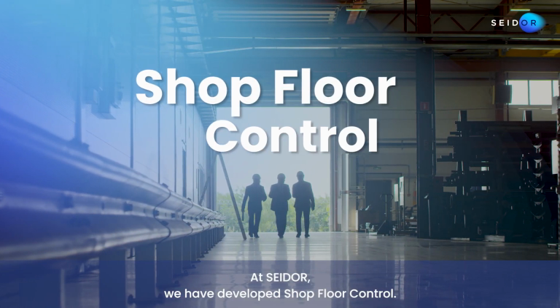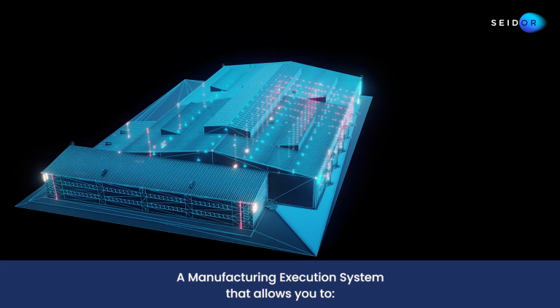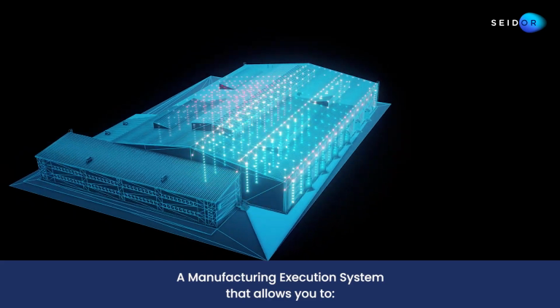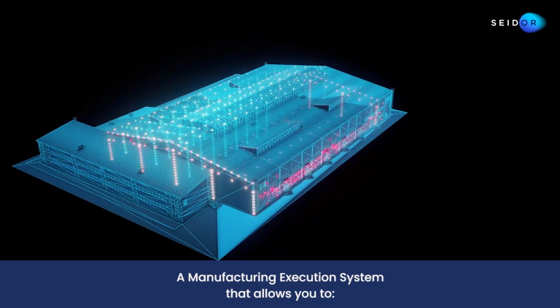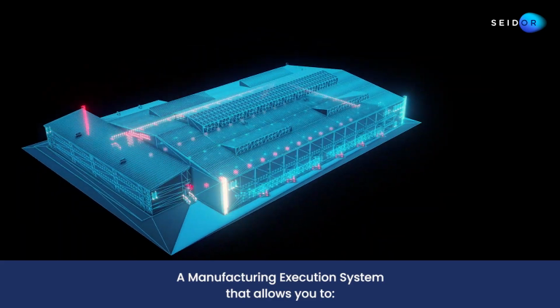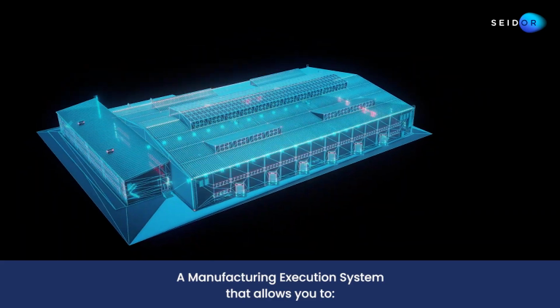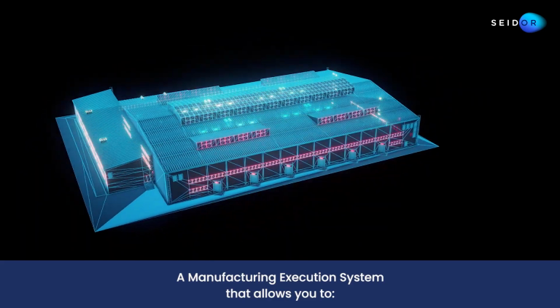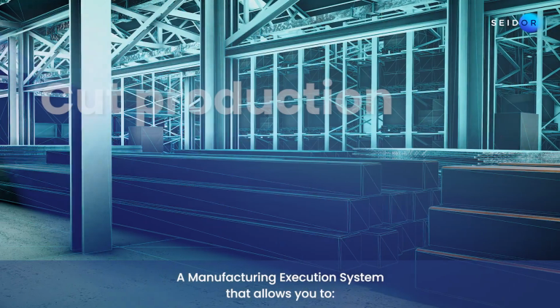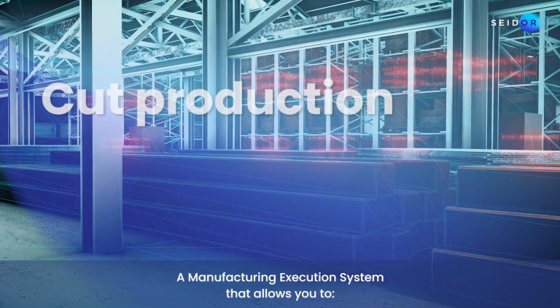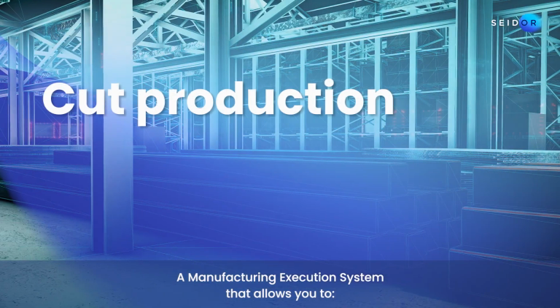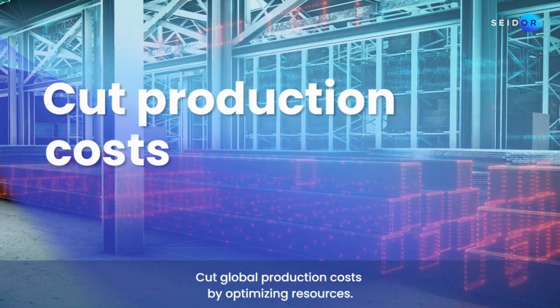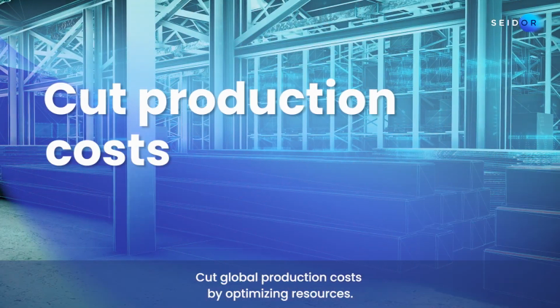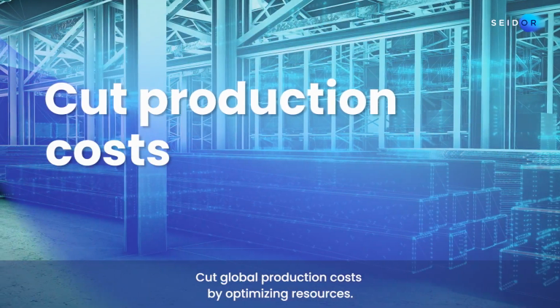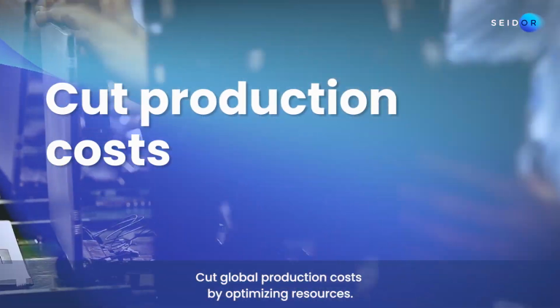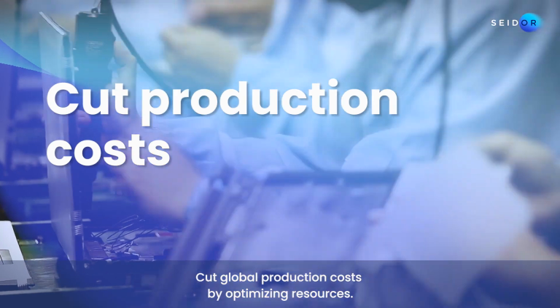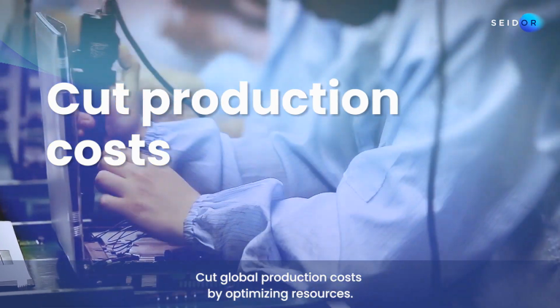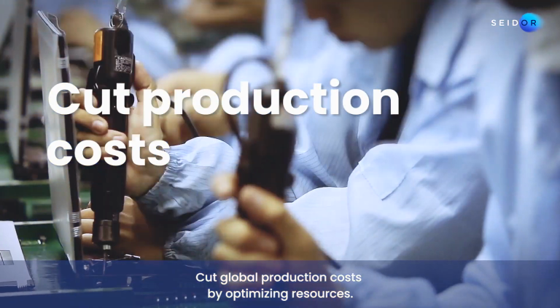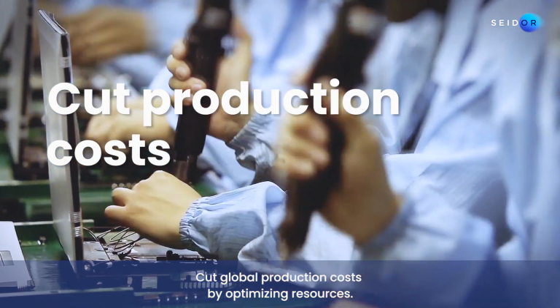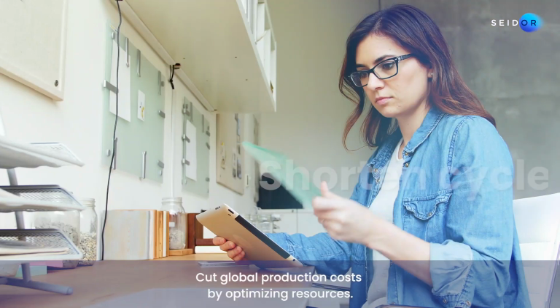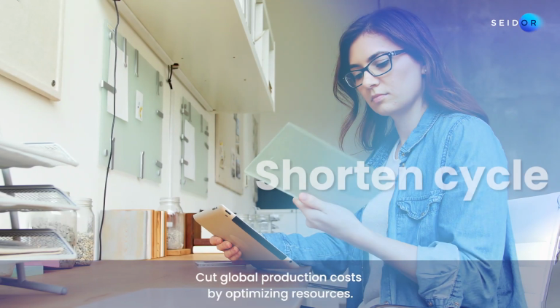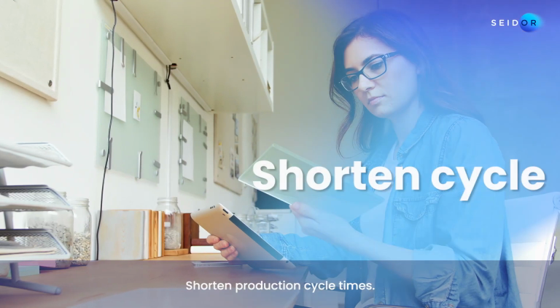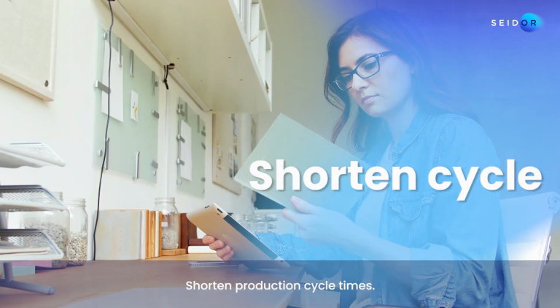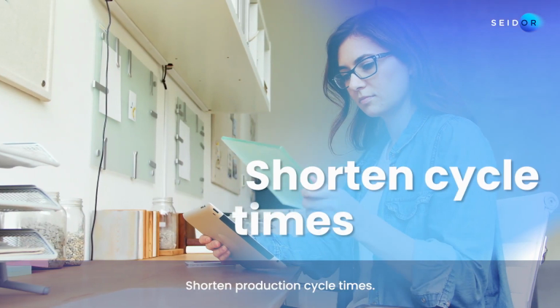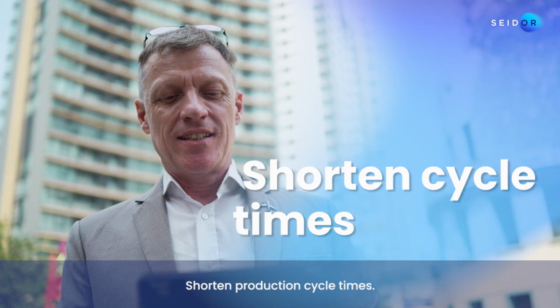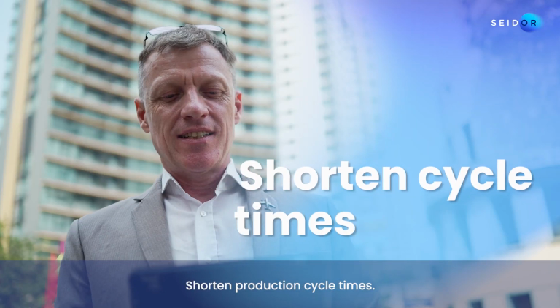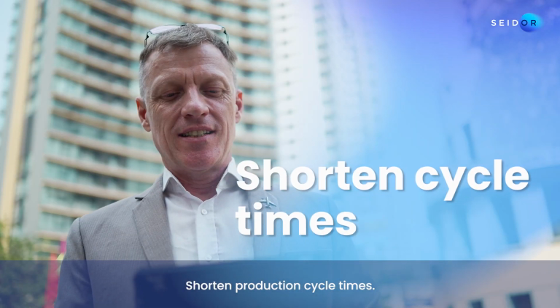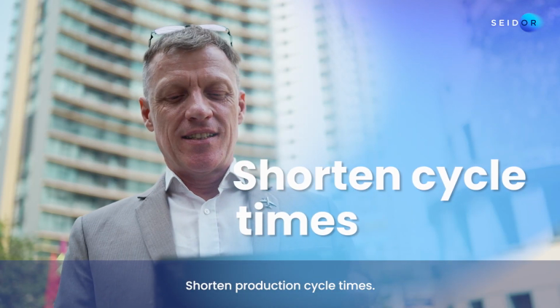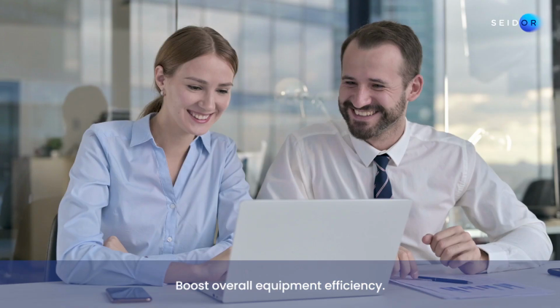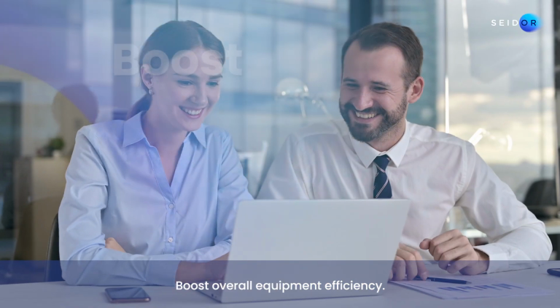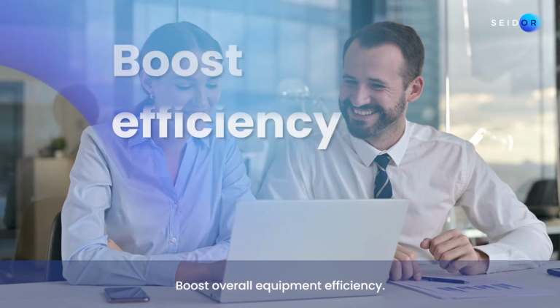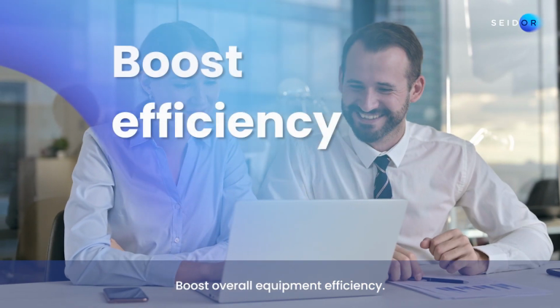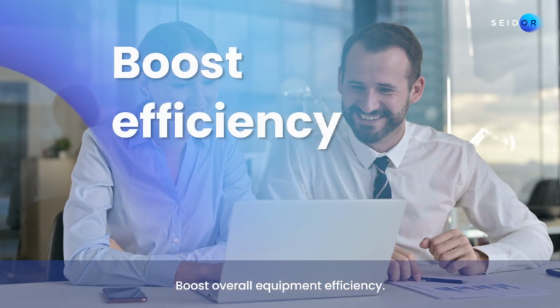A manufacturing execution system that allows you to cut global production costs by optimising resources, shorten production cycle times, and boost overall equipment efficiency.